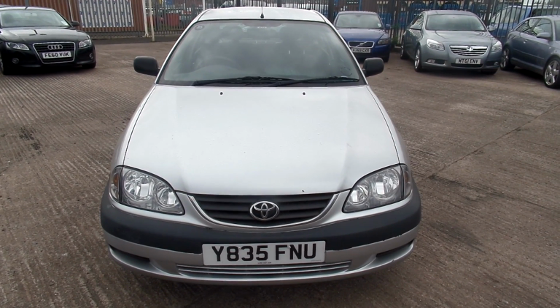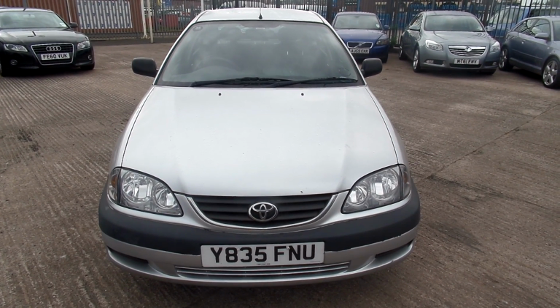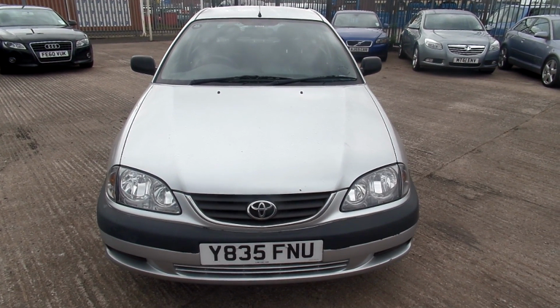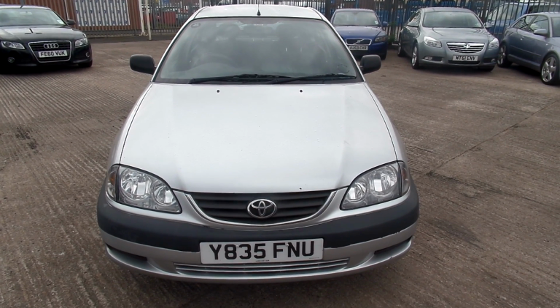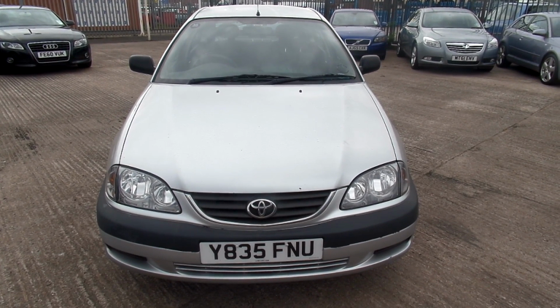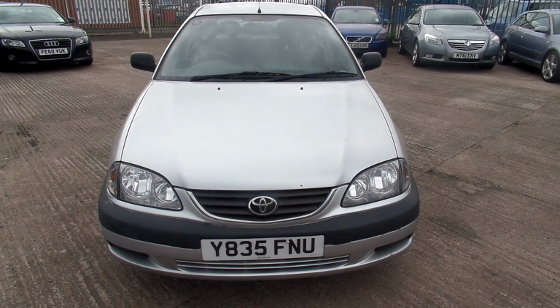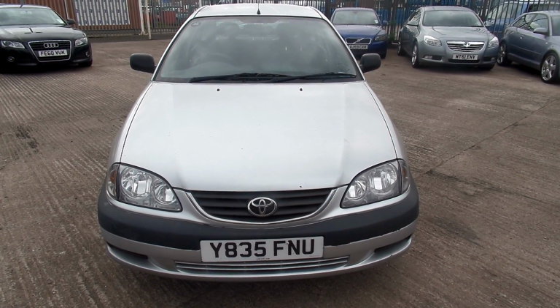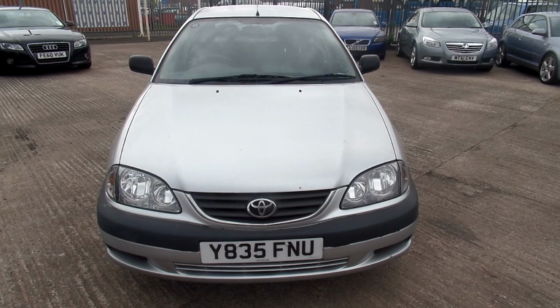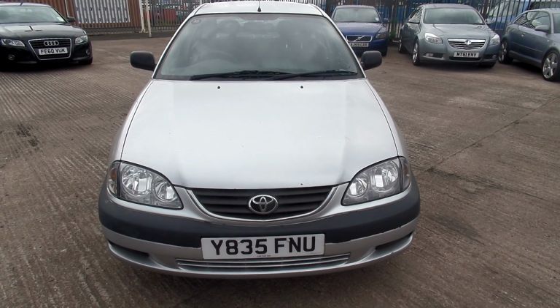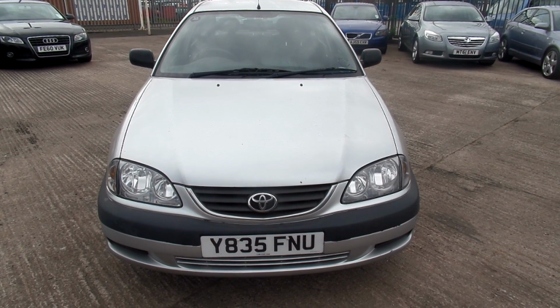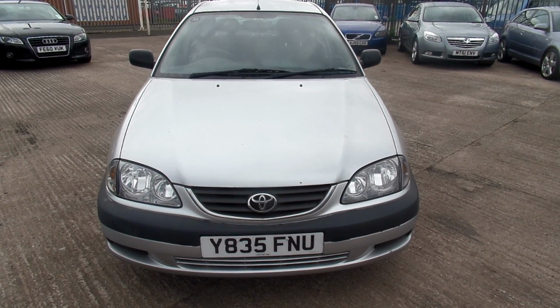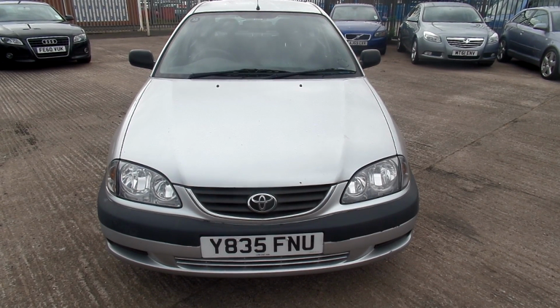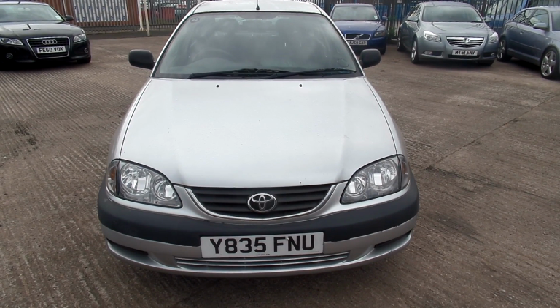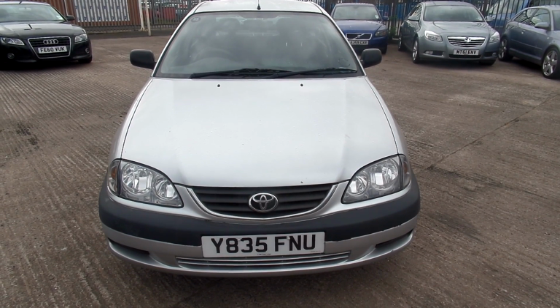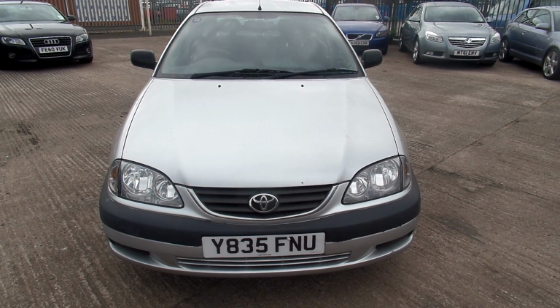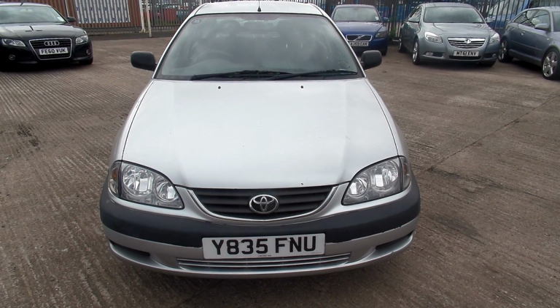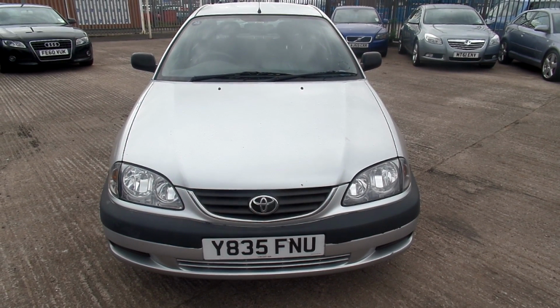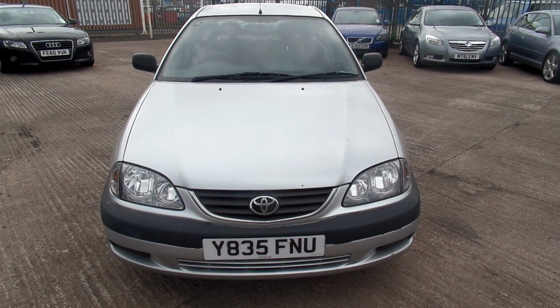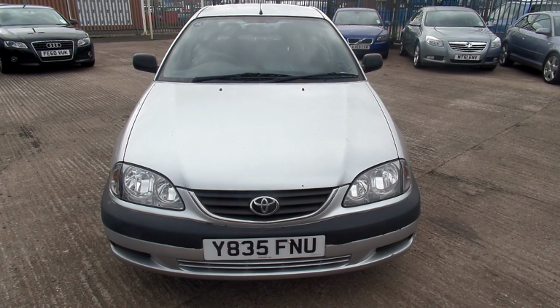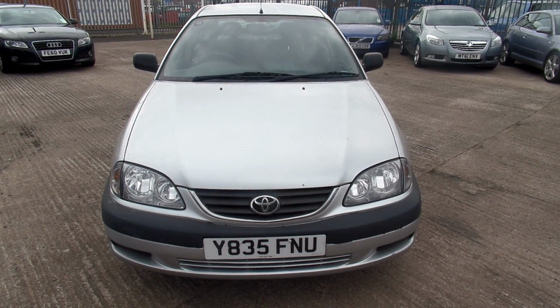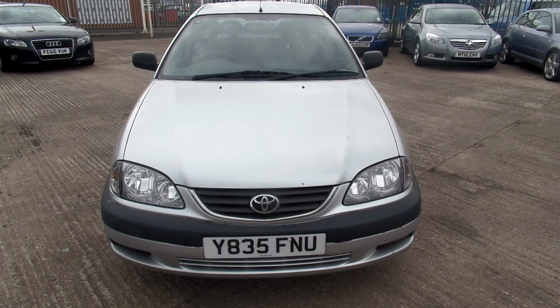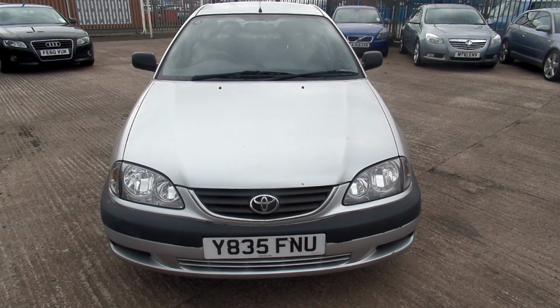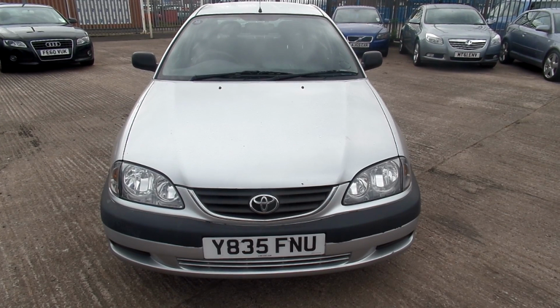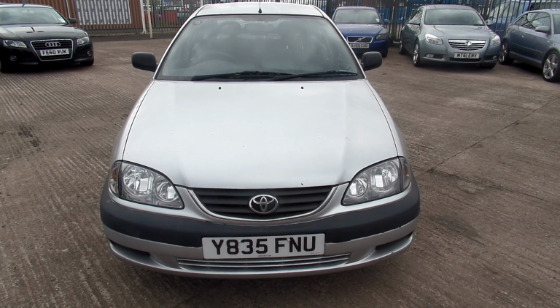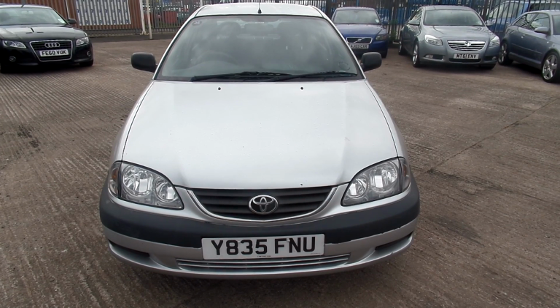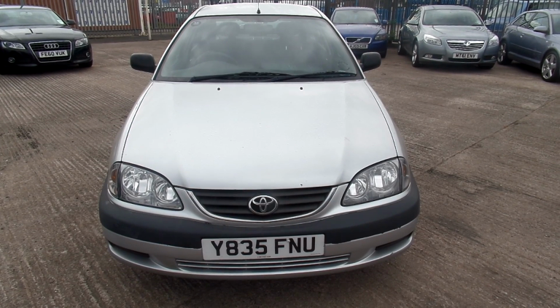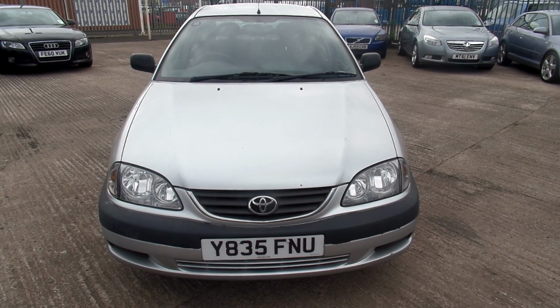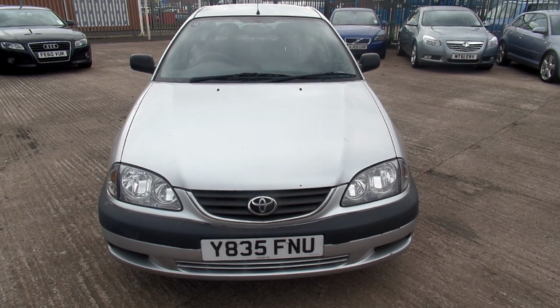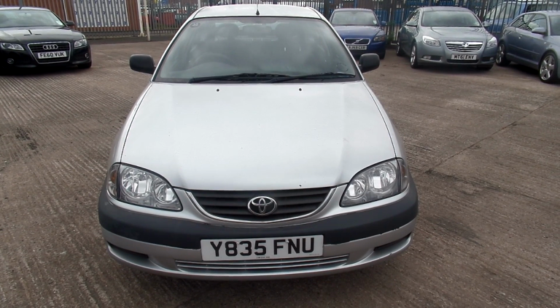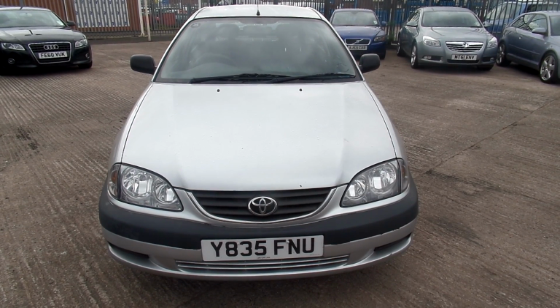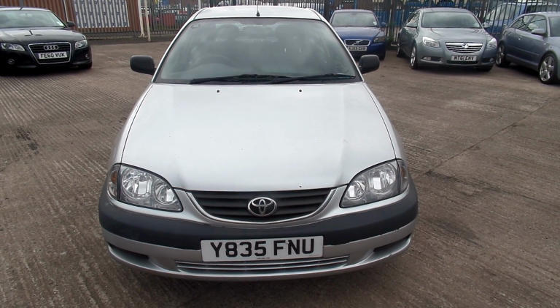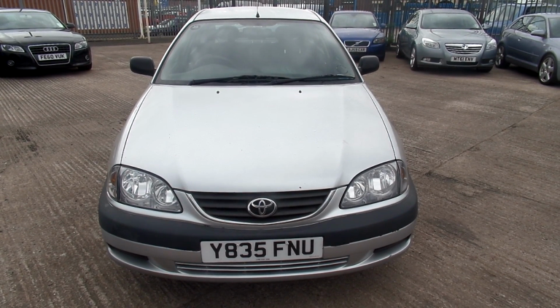Hello, welcome to Warrington Ridebook Volvo. Today we have a 2001 registered Toyota Avensis. It's a 1794cc petrol, GS VVTi, it's a manual and it's in silver.